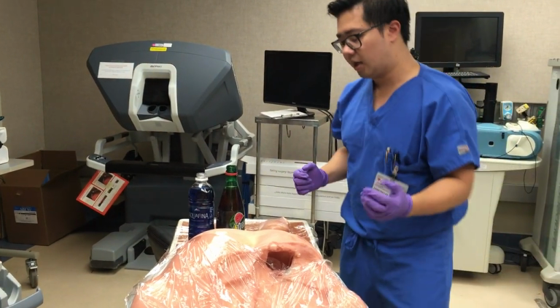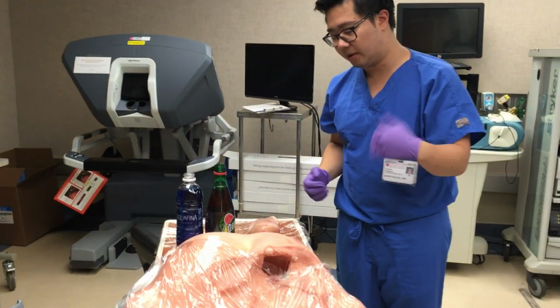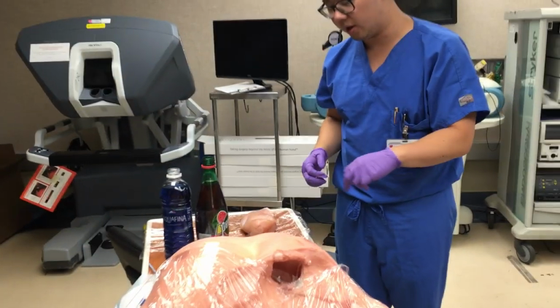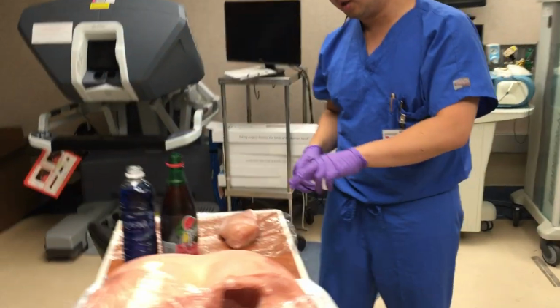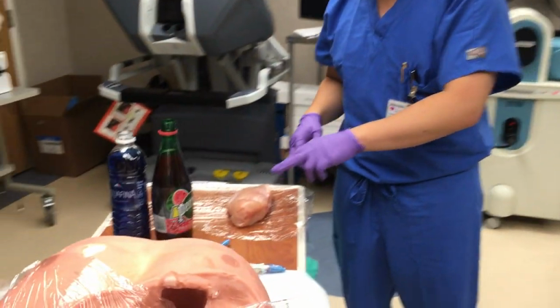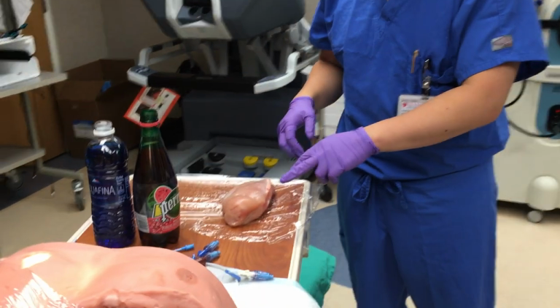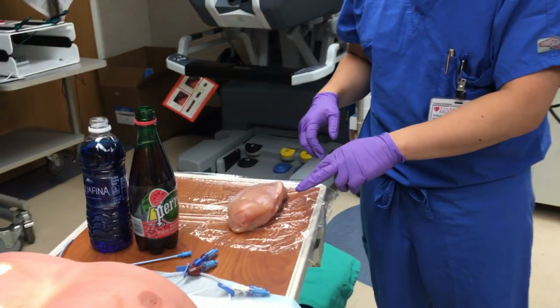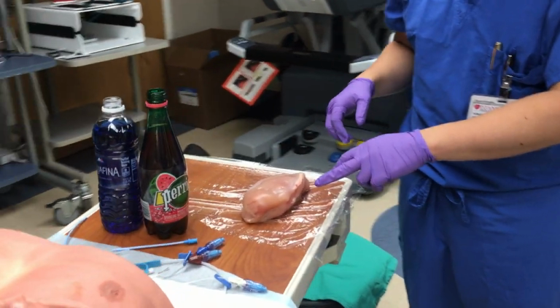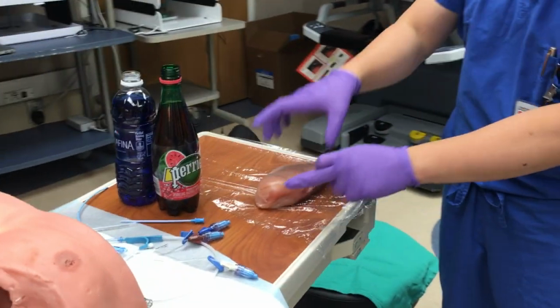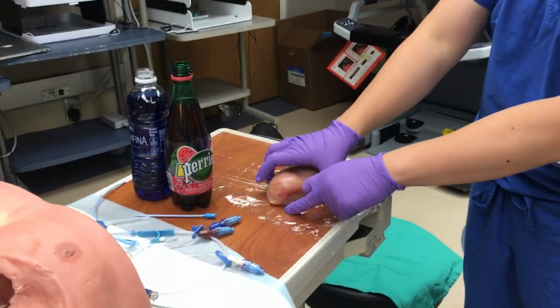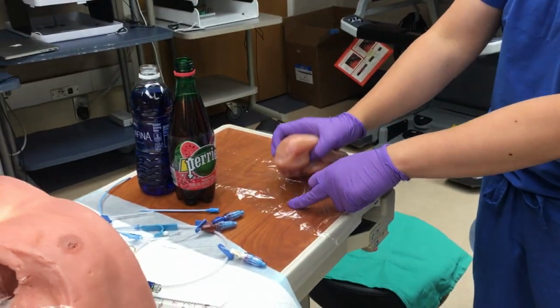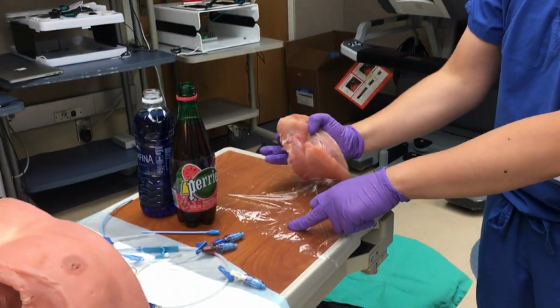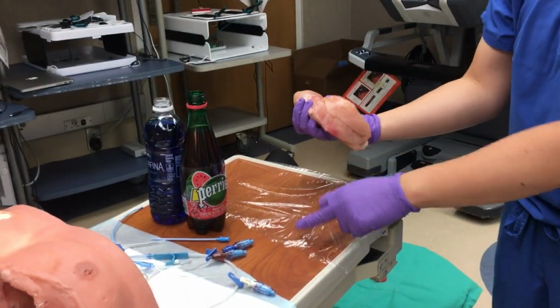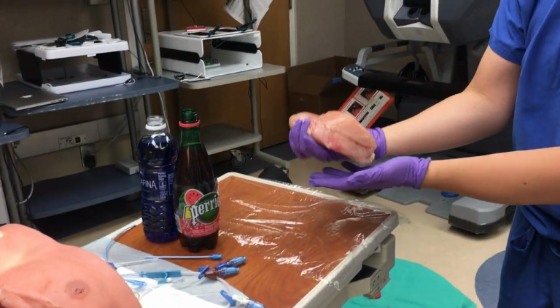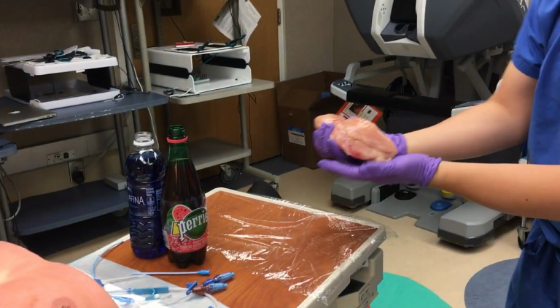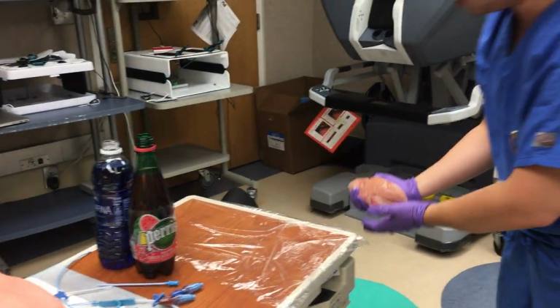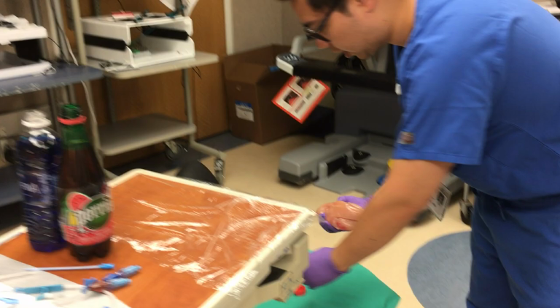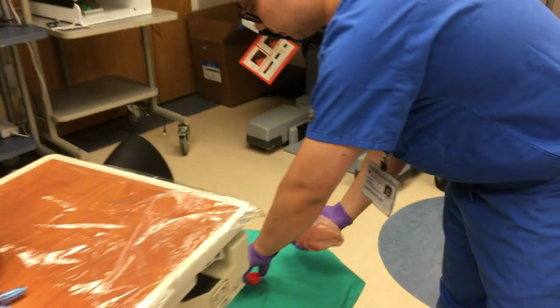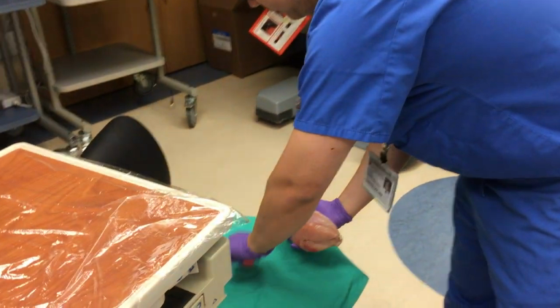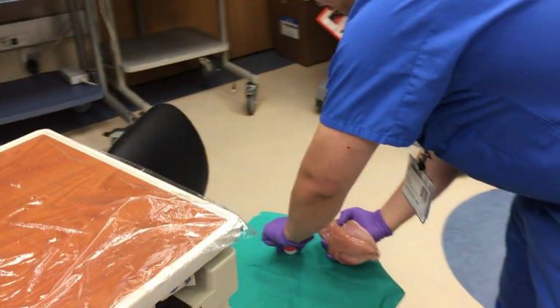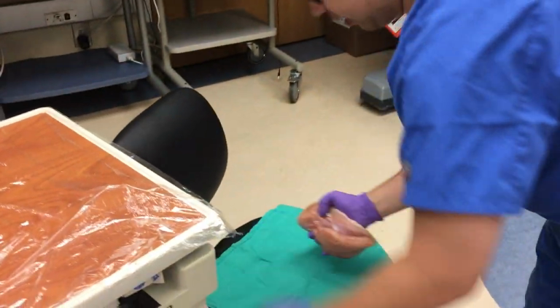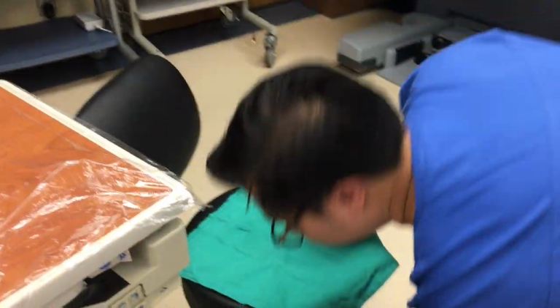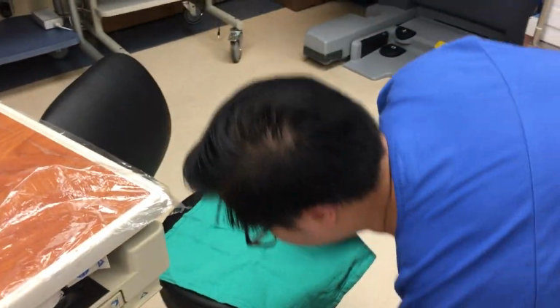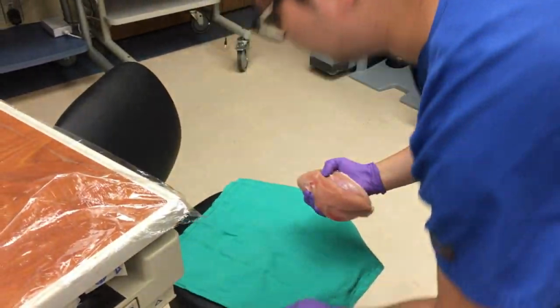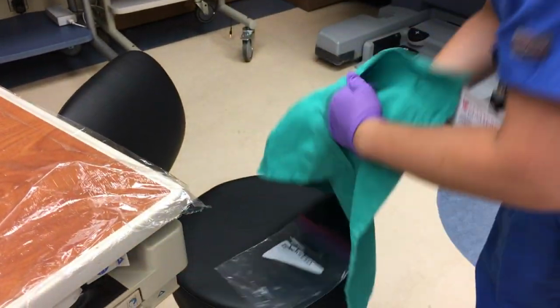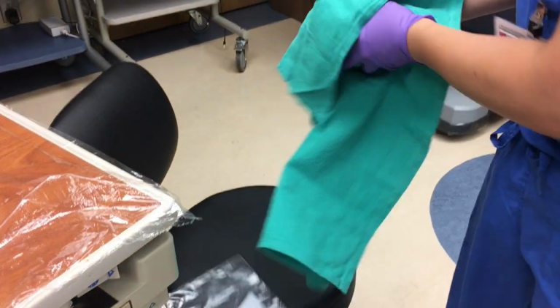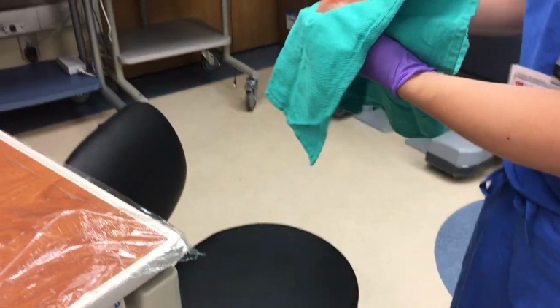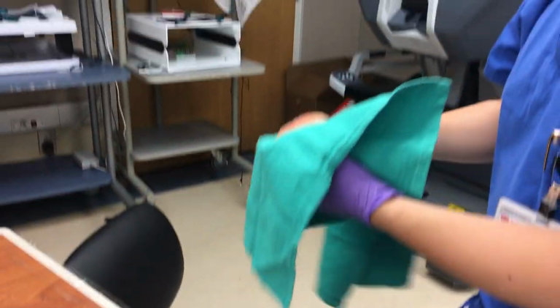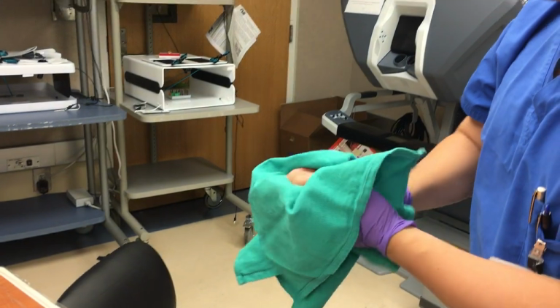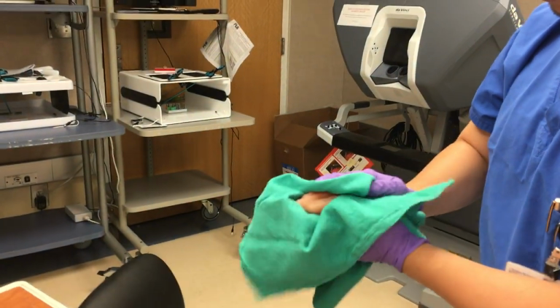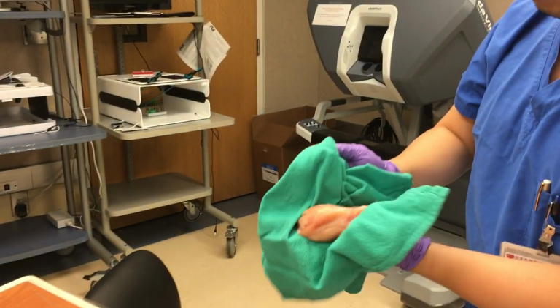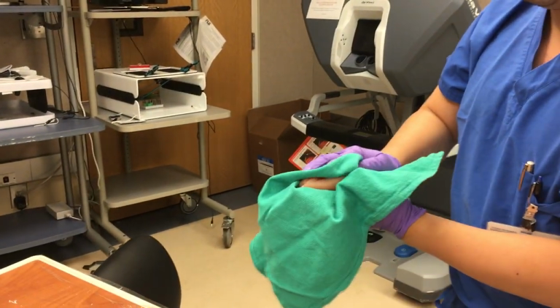Over here, there's a chicken breast. The key is to have it thawed. Step one is to dry it. We would use just a standard towel to dry it — give it a once over.